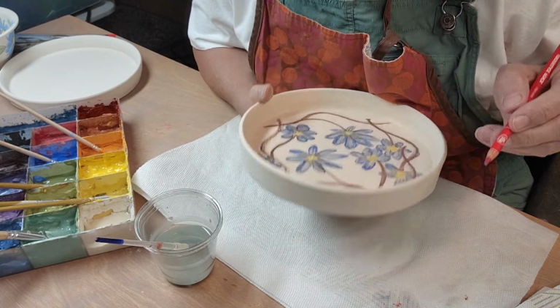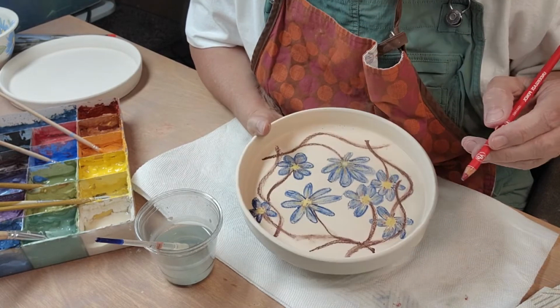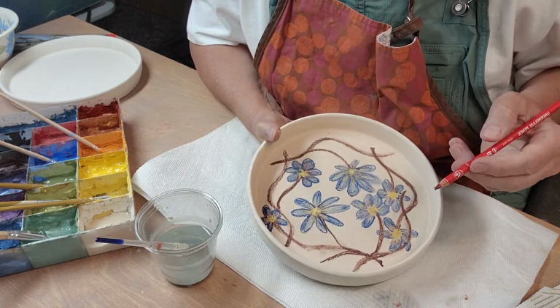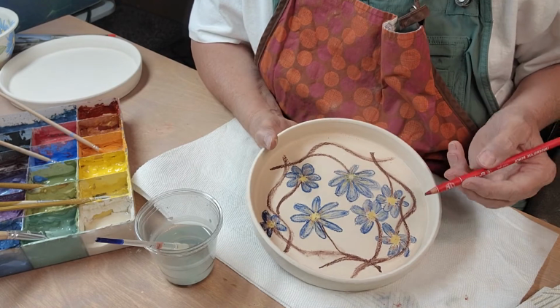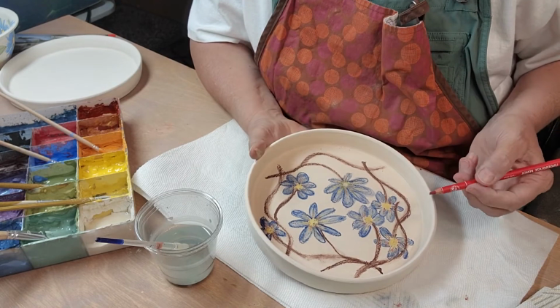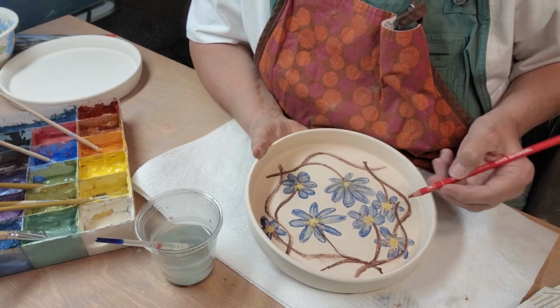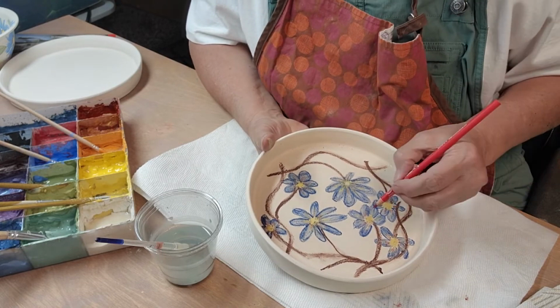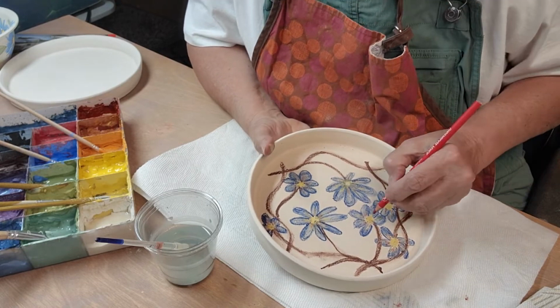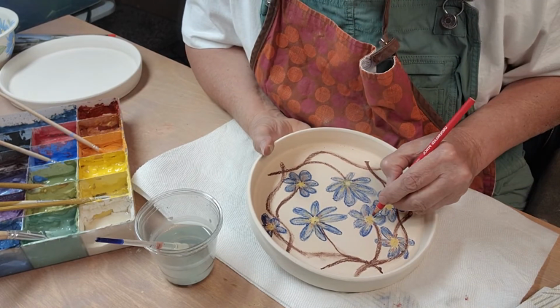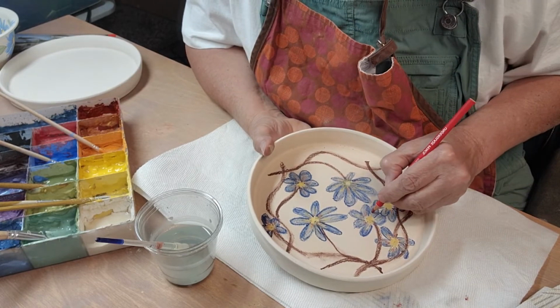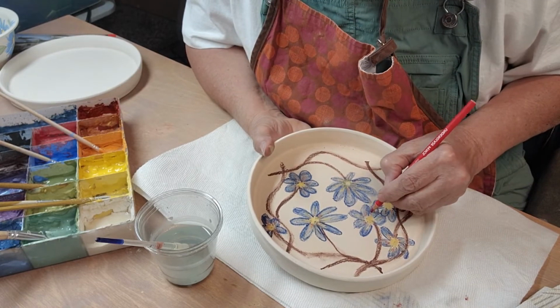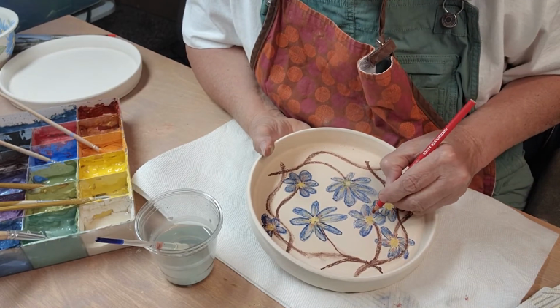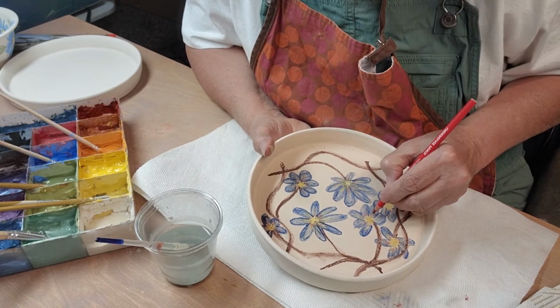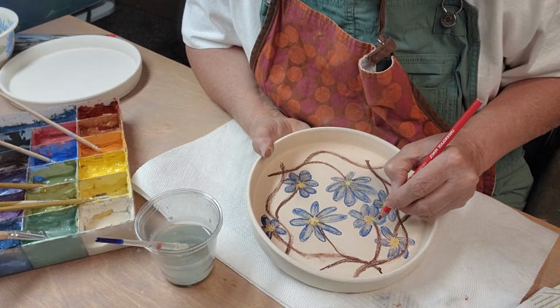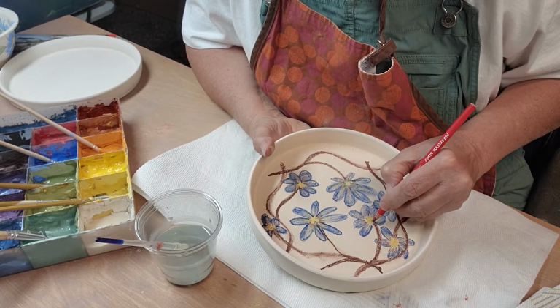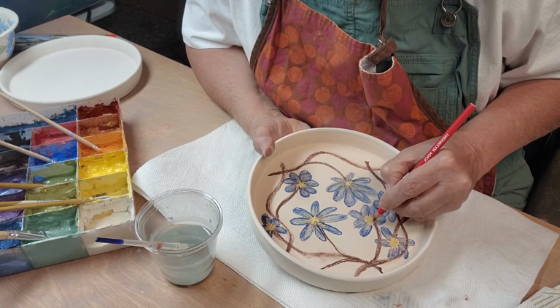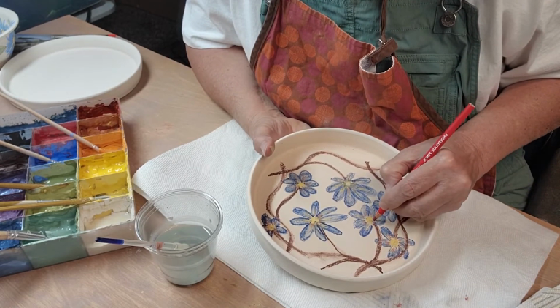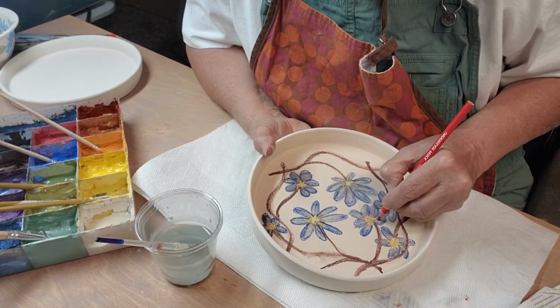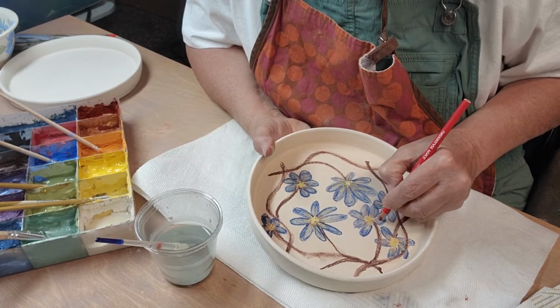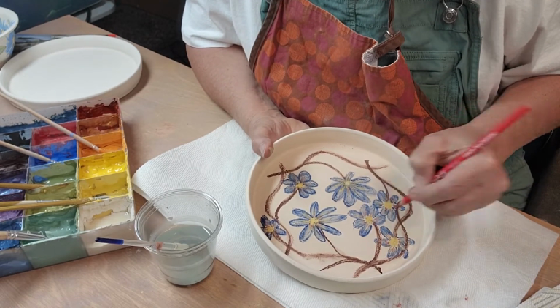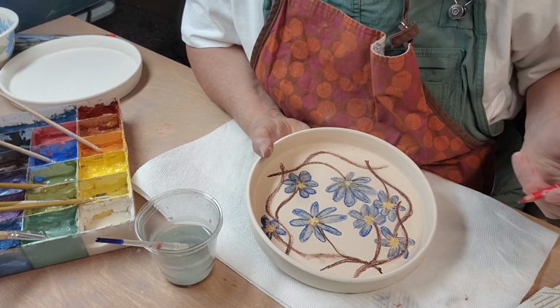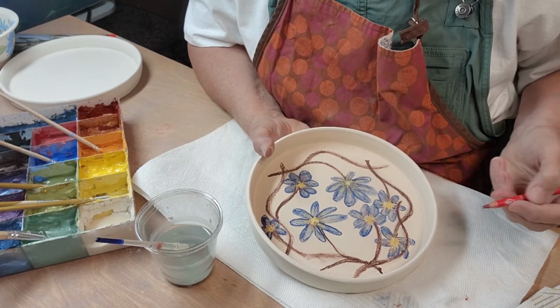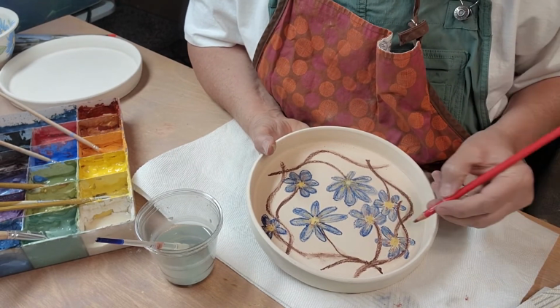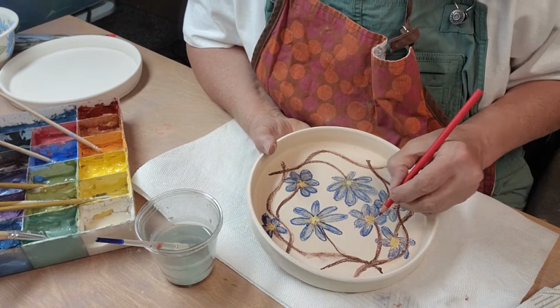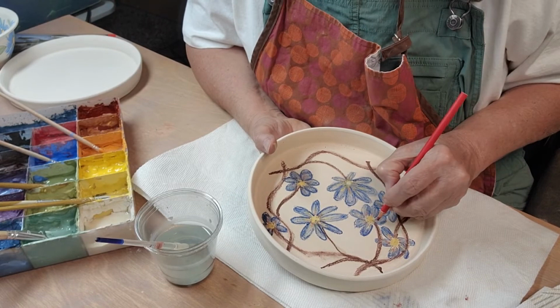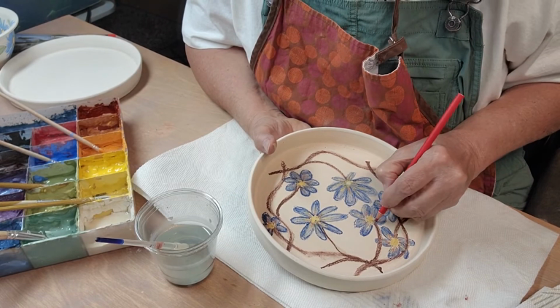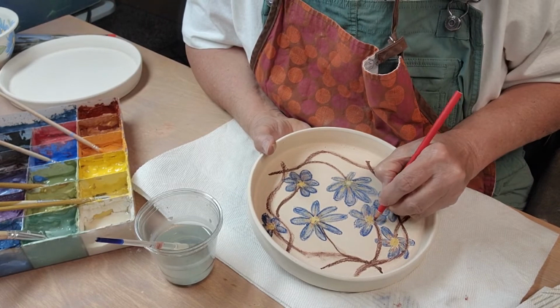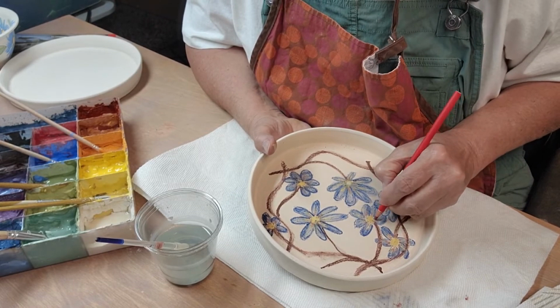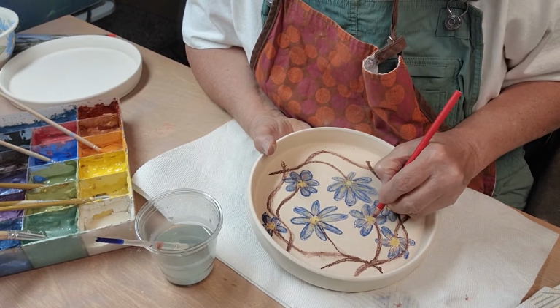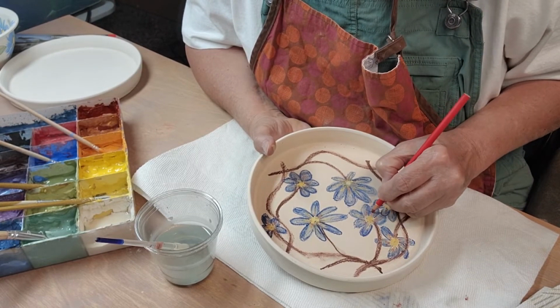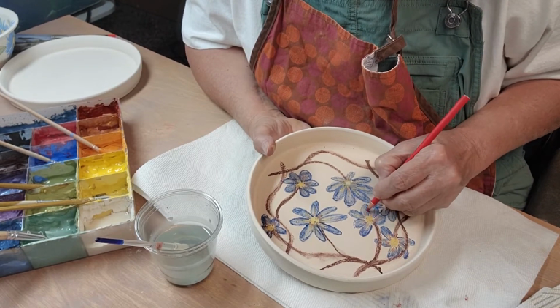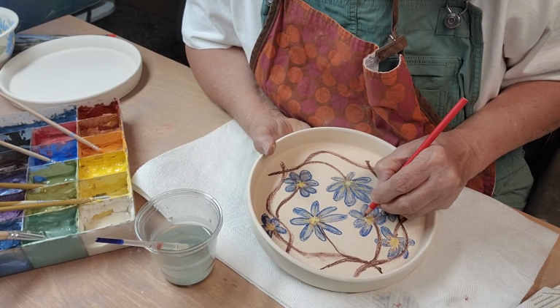I'll be doing pumpkin videos — probably not till July, but we'll definitely have to do some more pumpkin videos.